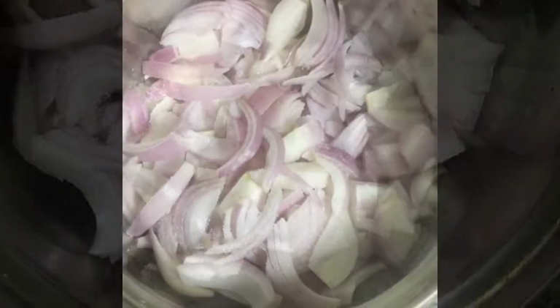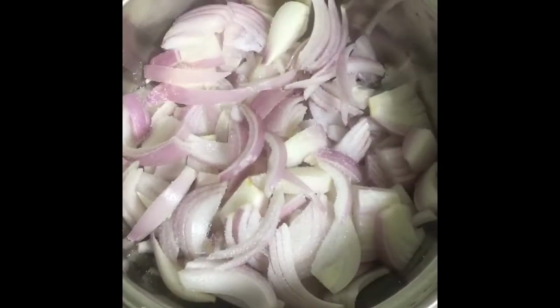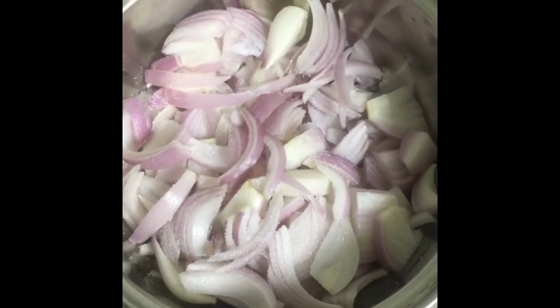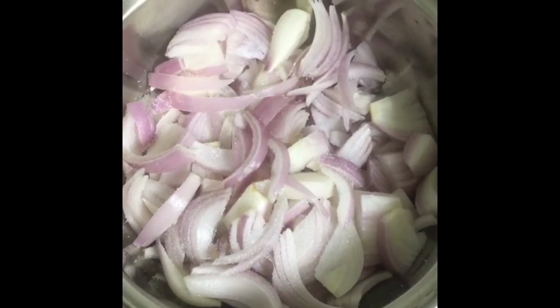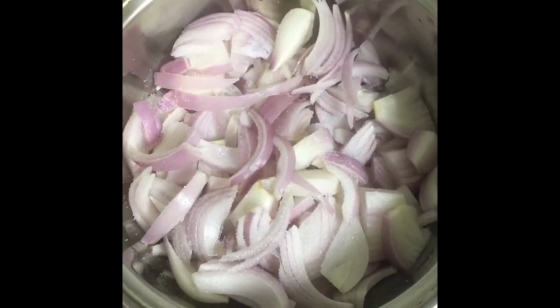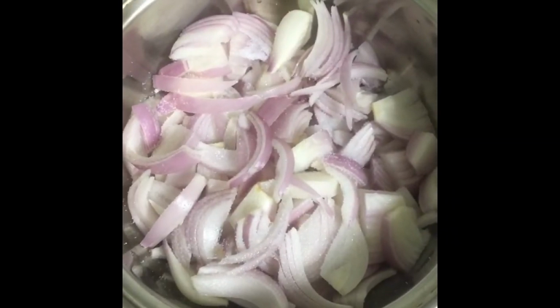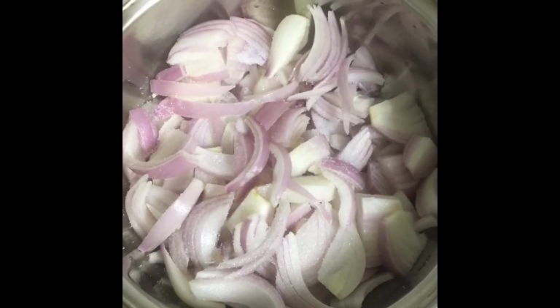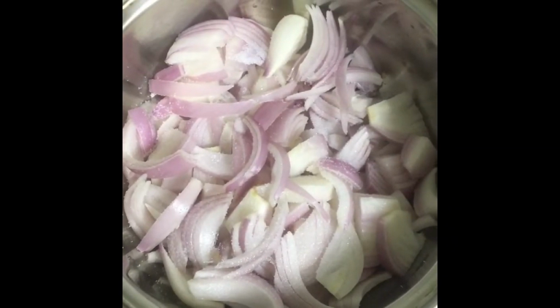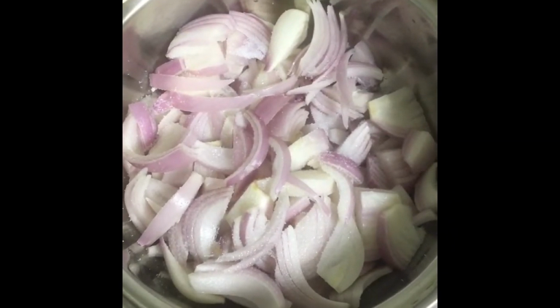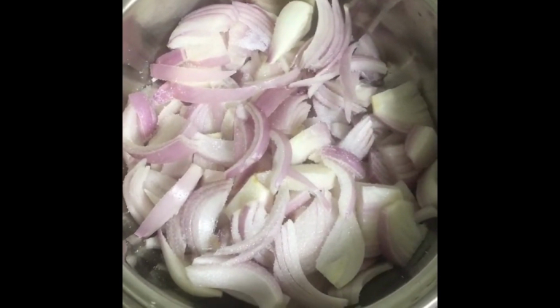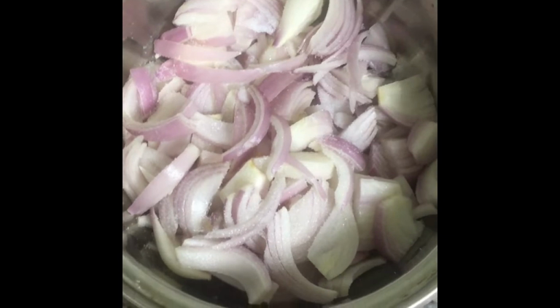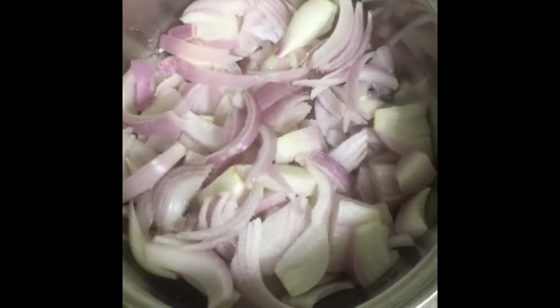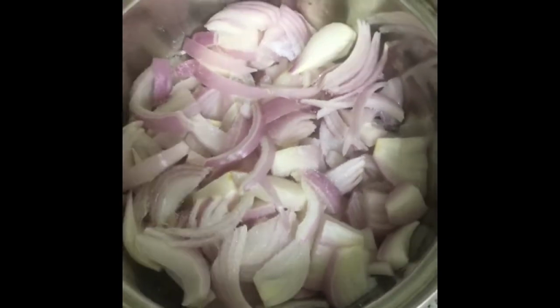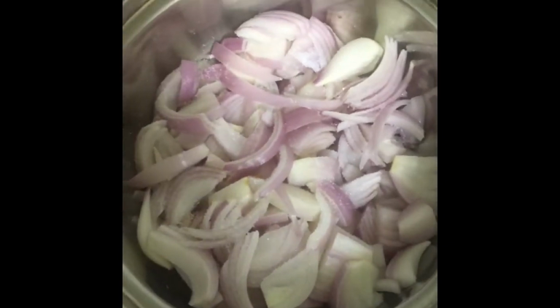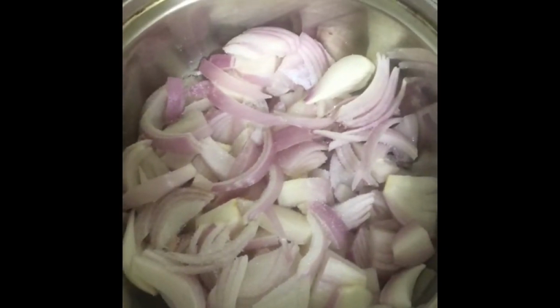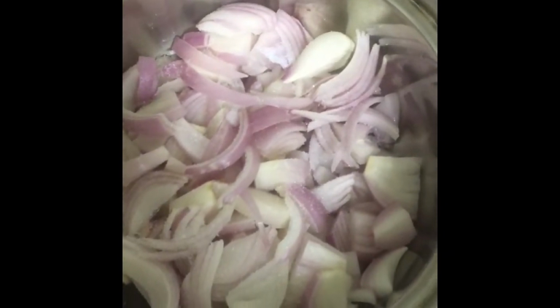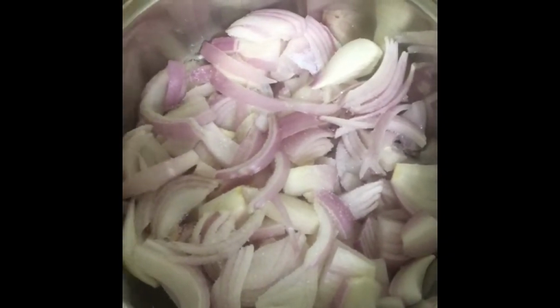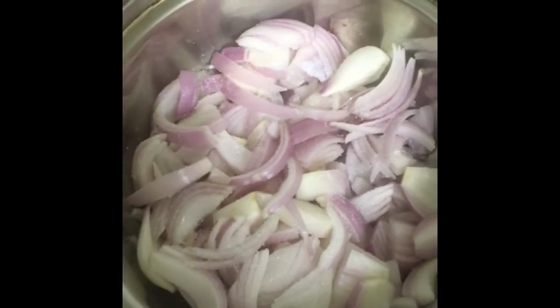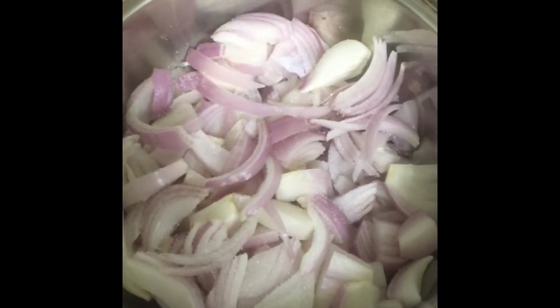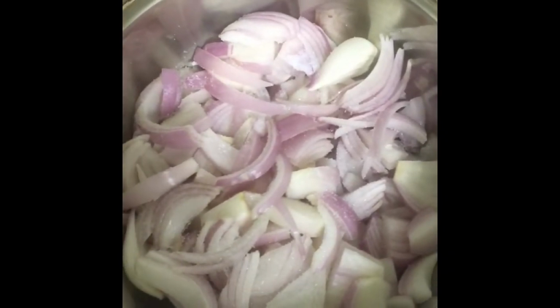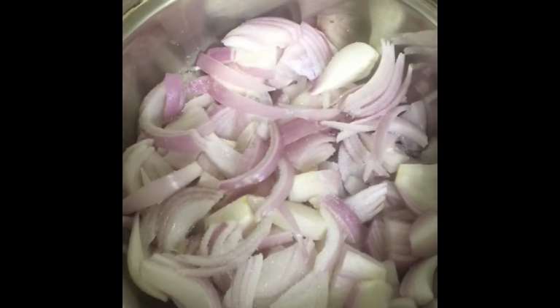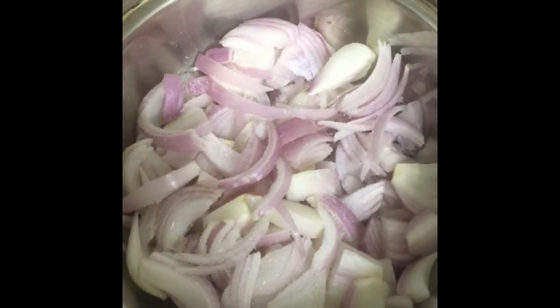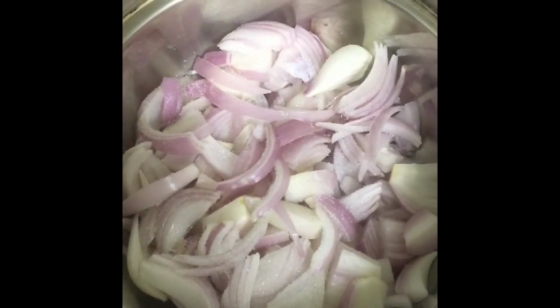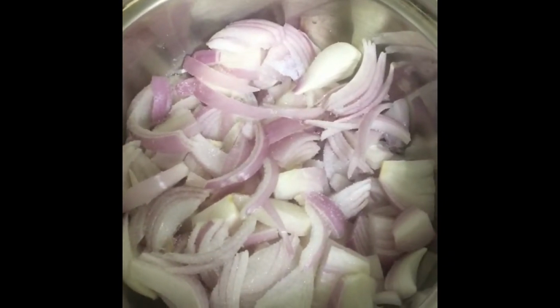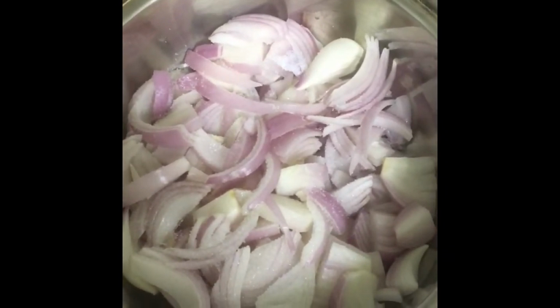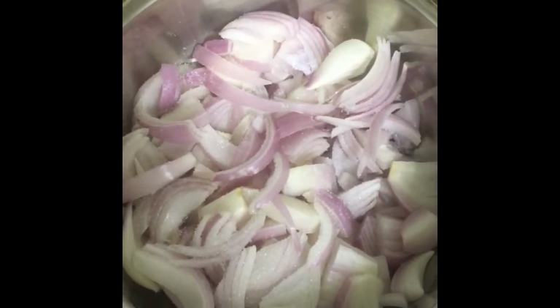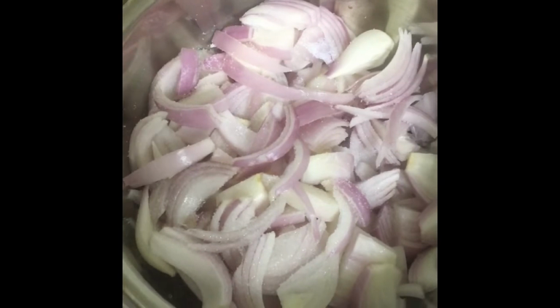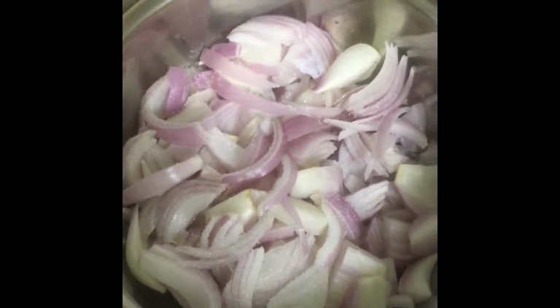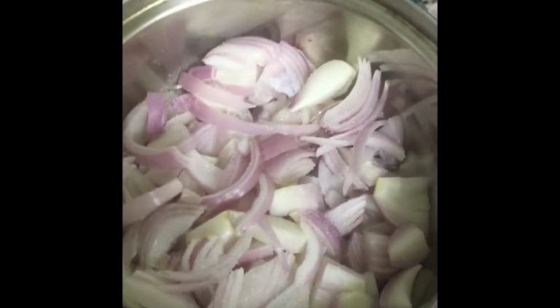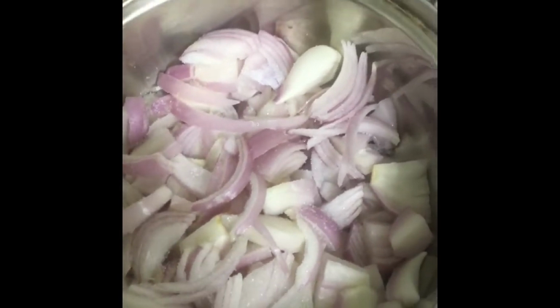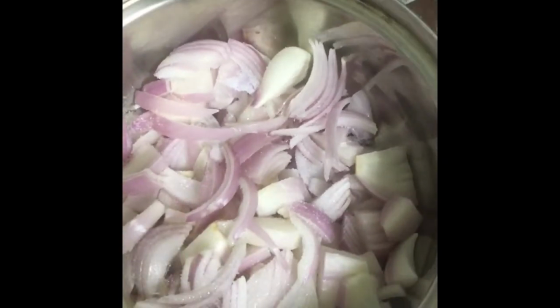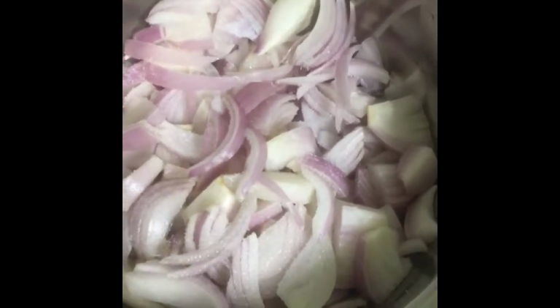Hi friends! Today I come up with a new video: Indian Pakoda, Onion Pakoda, Dungdina Bajiya — new tricks!